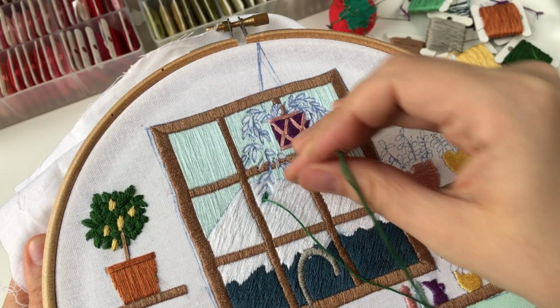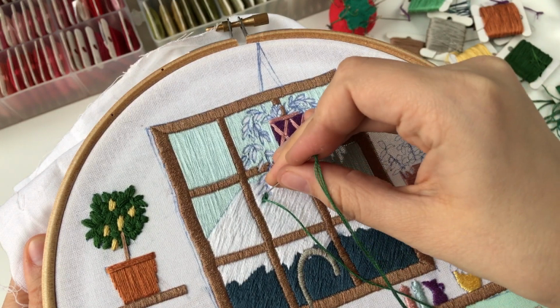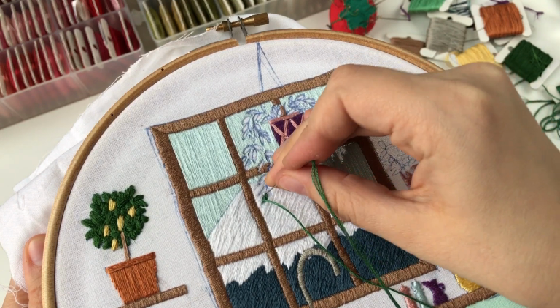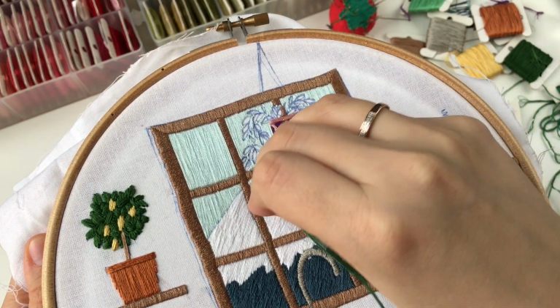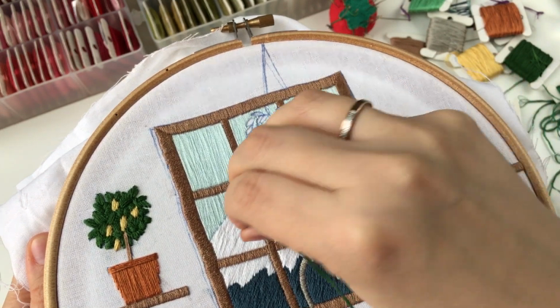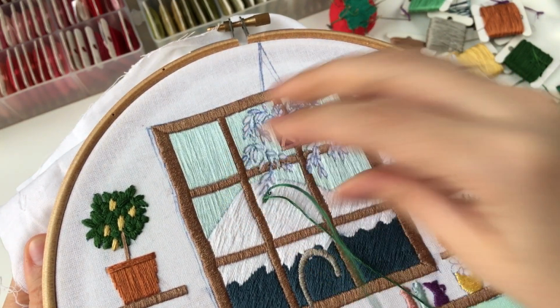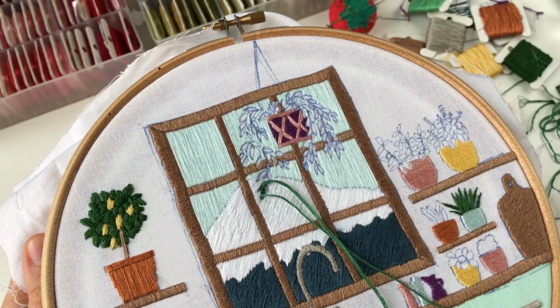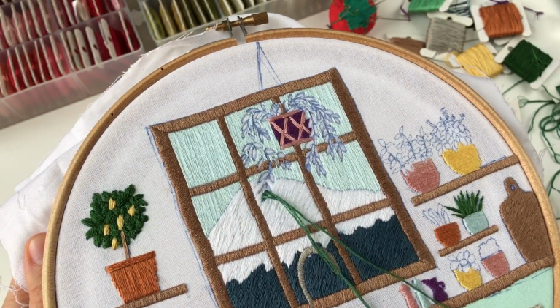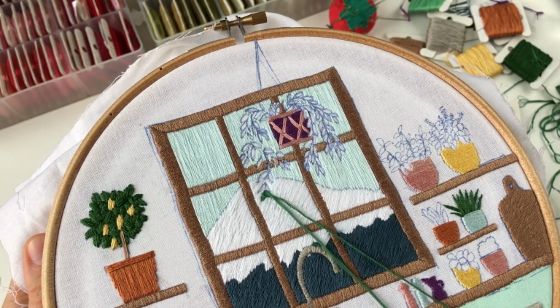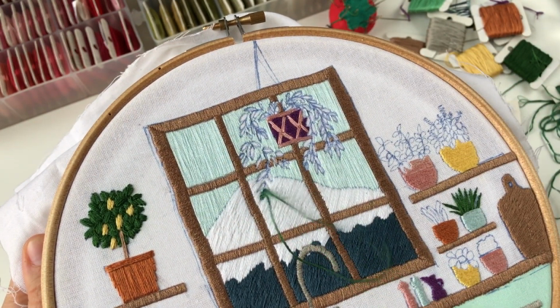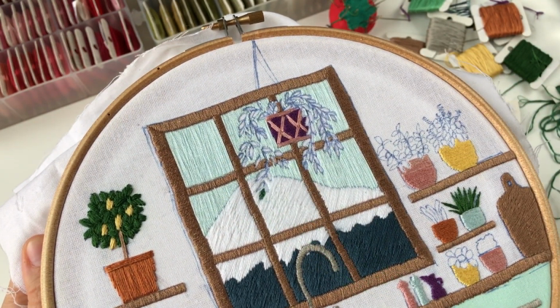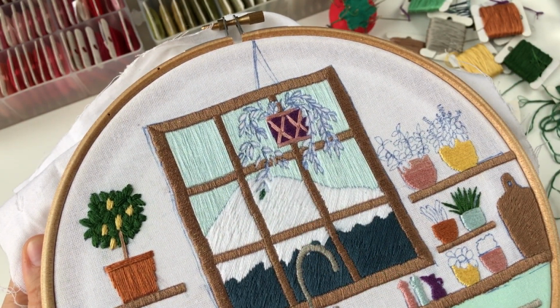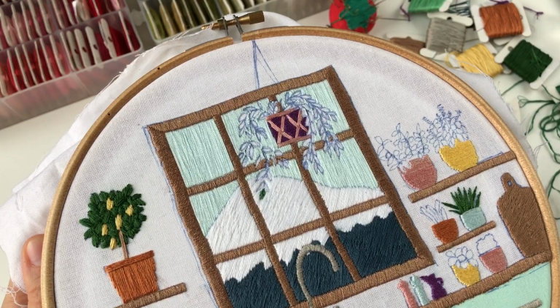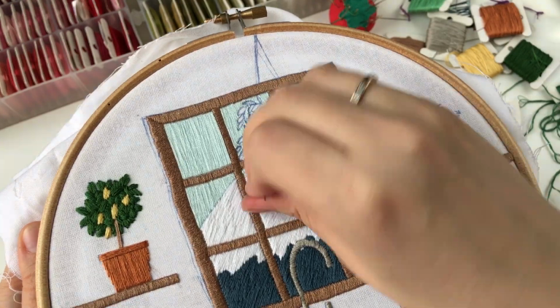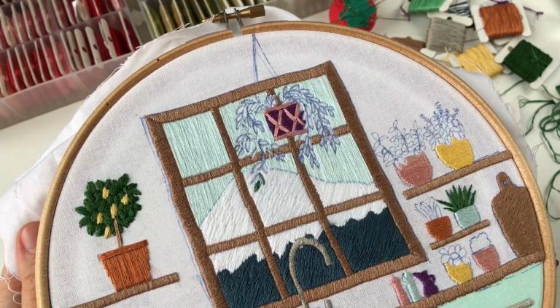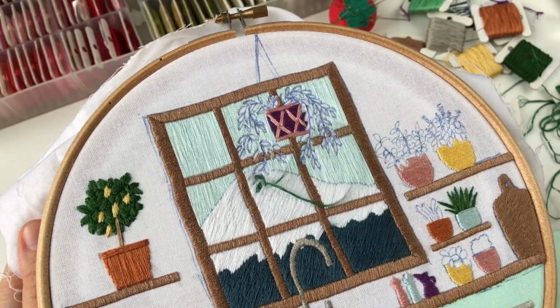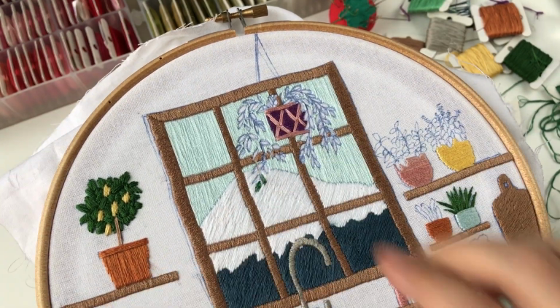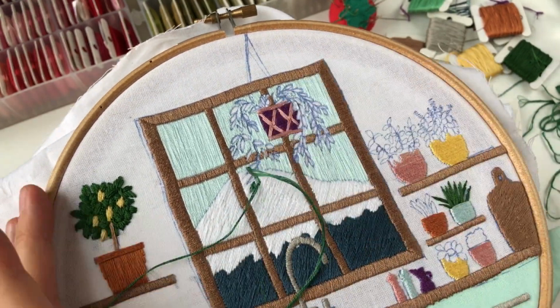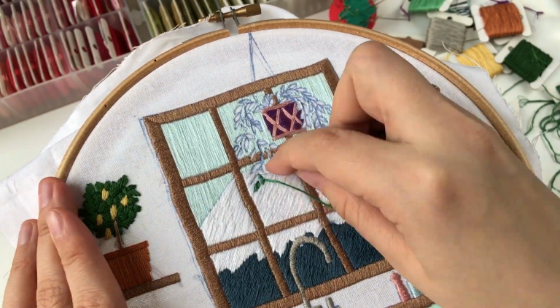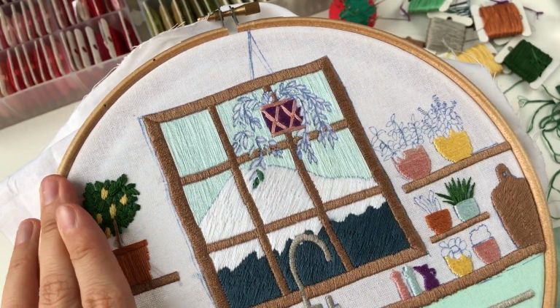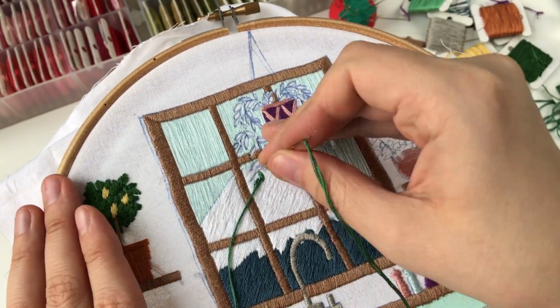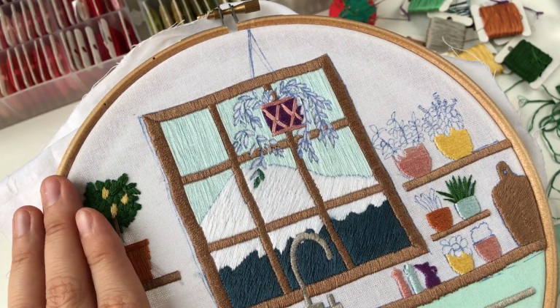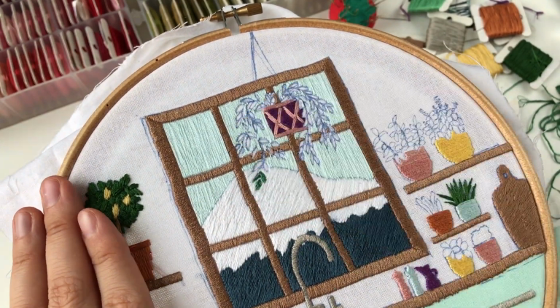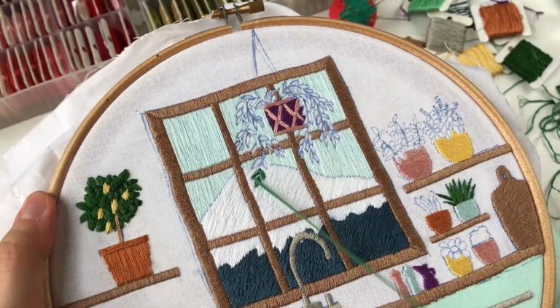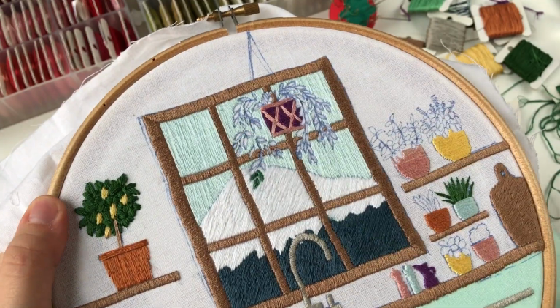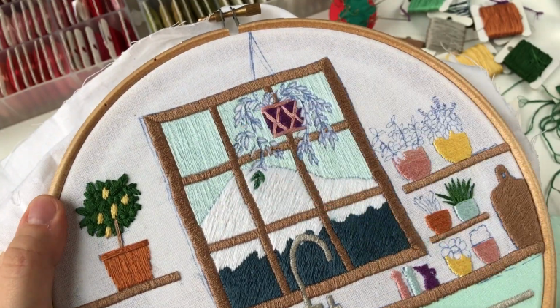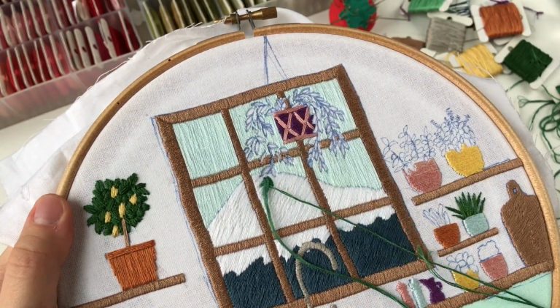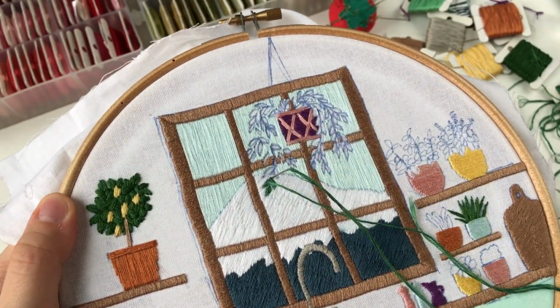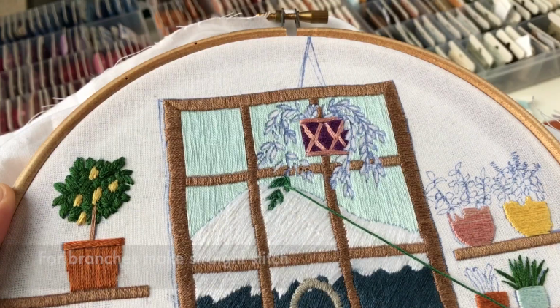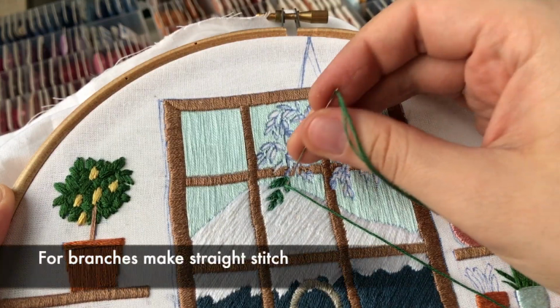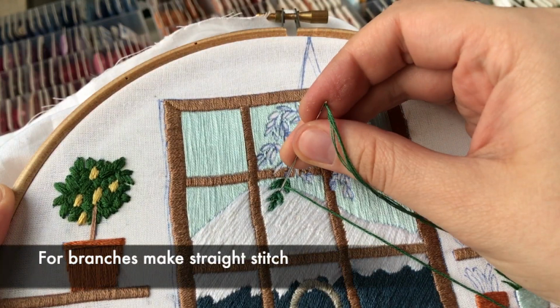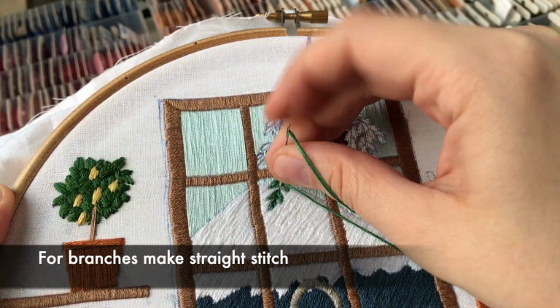Come up close to the center line and alternate stitches for each. For branches, make a straight stitch.